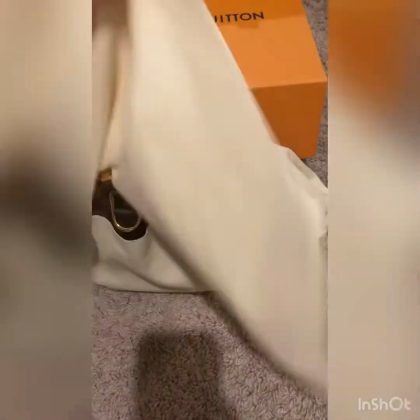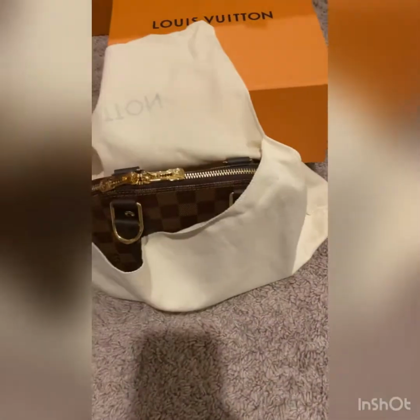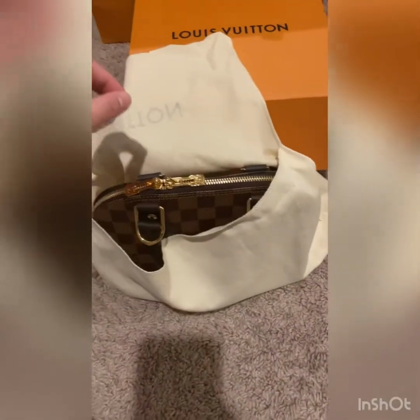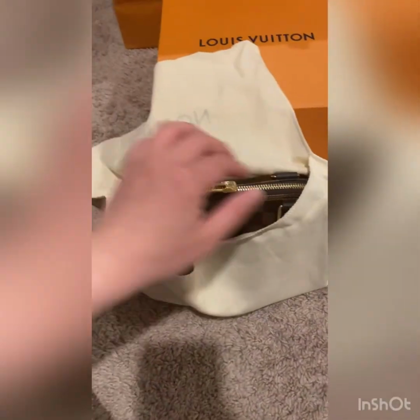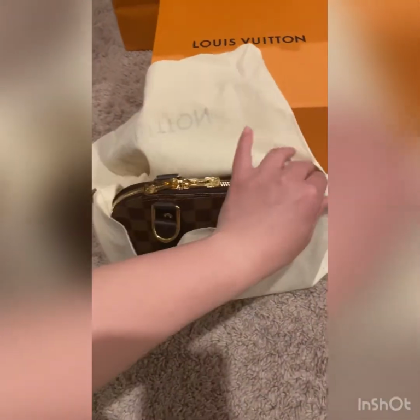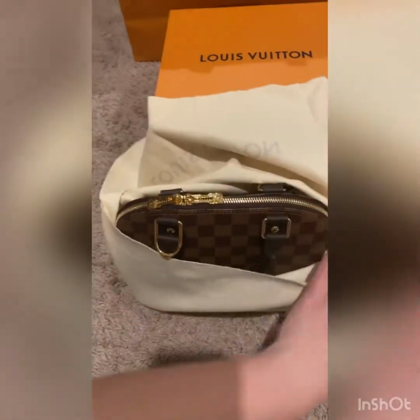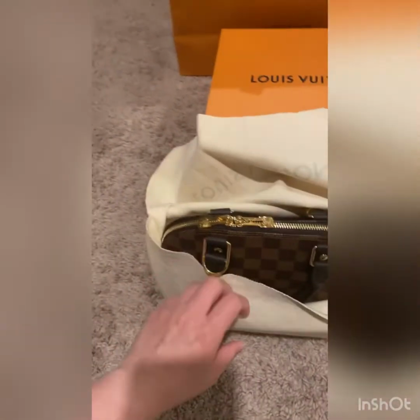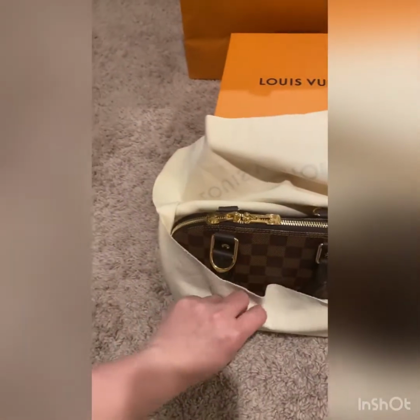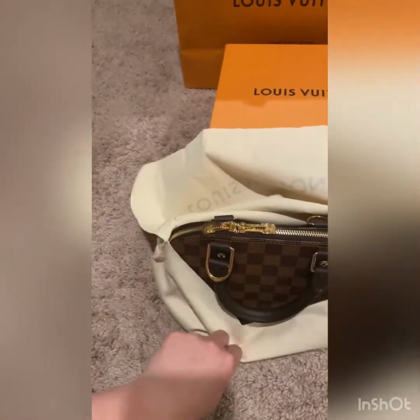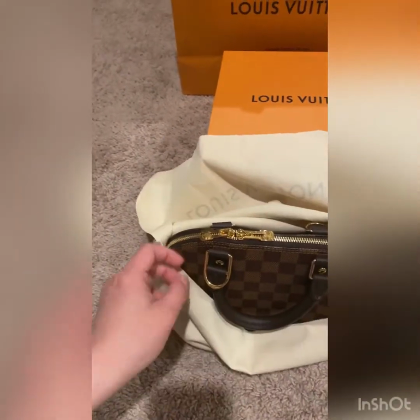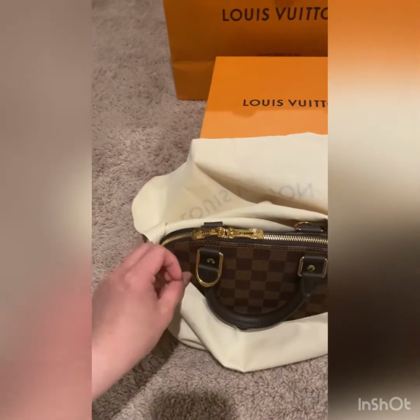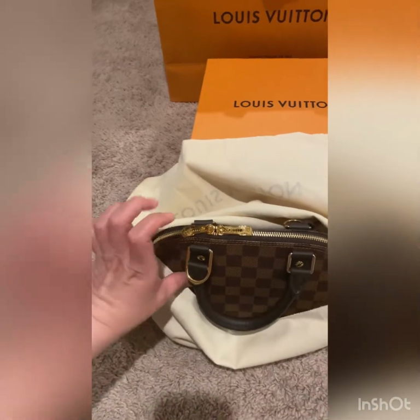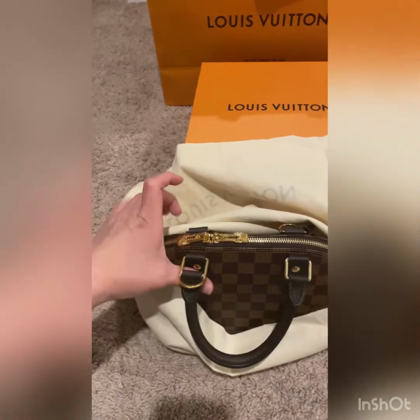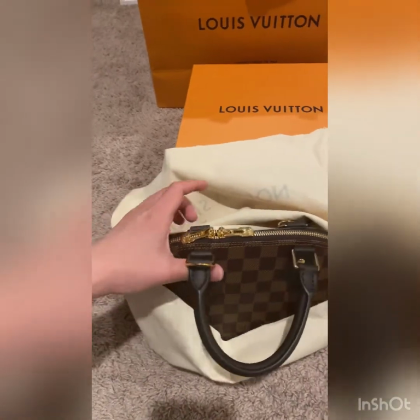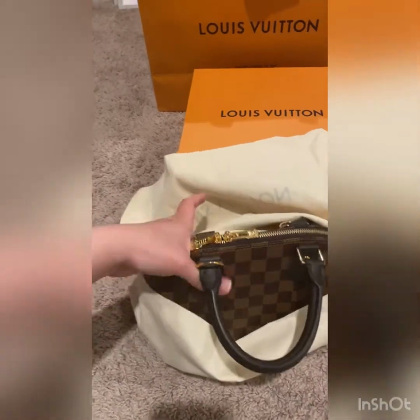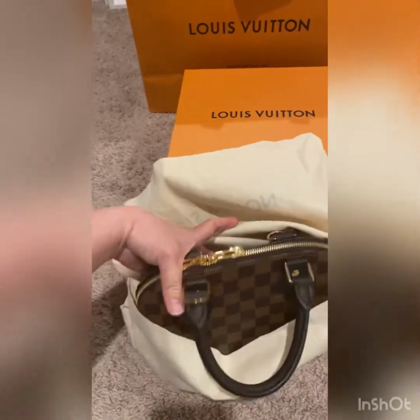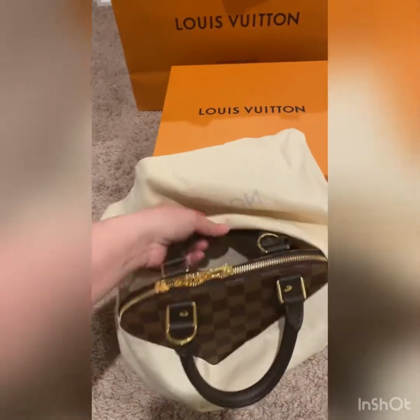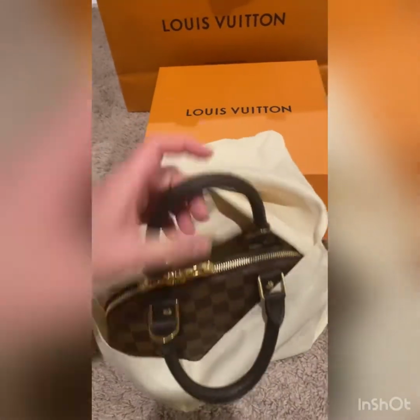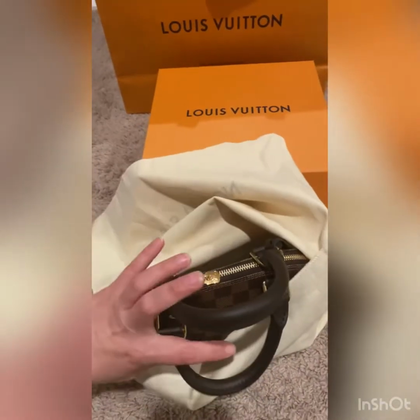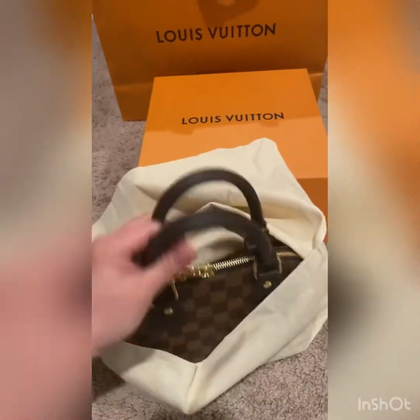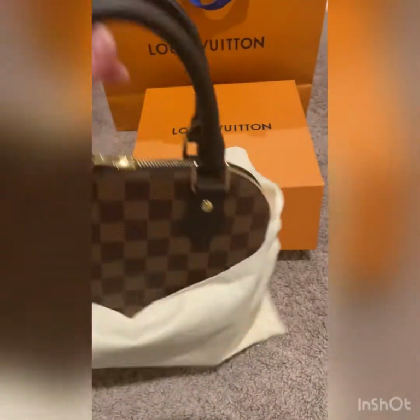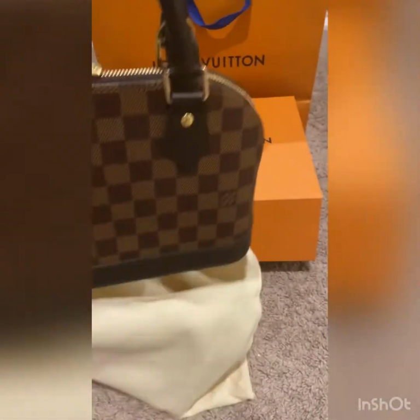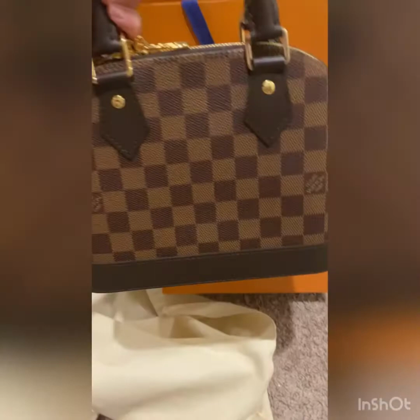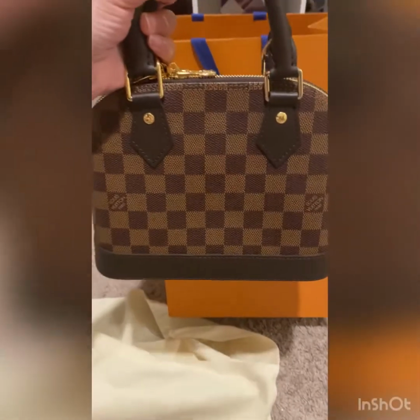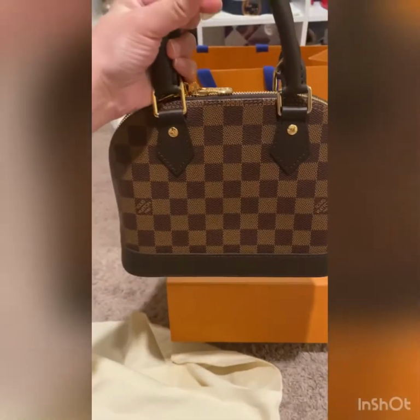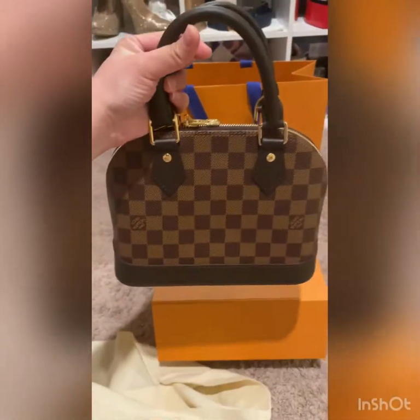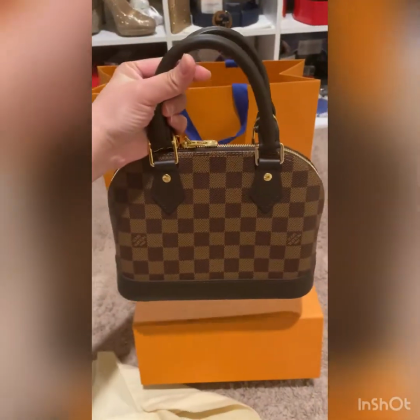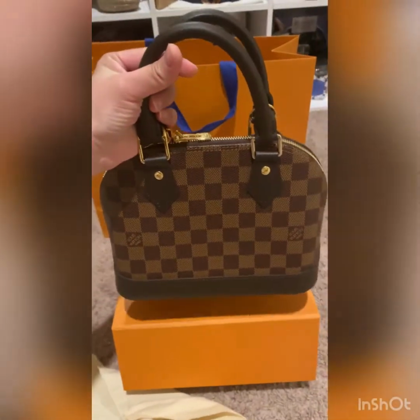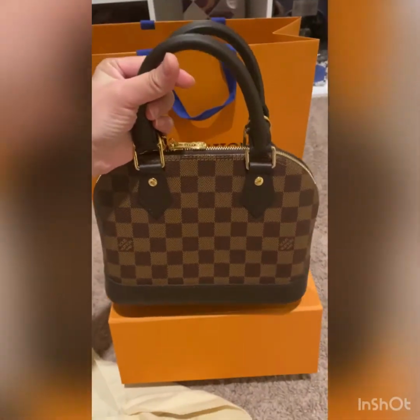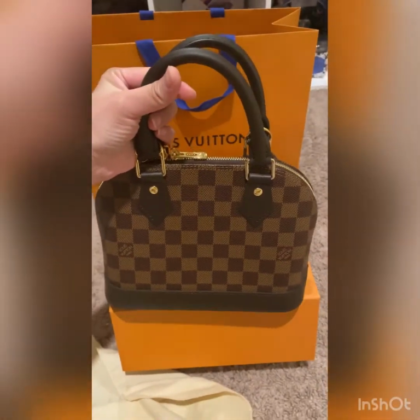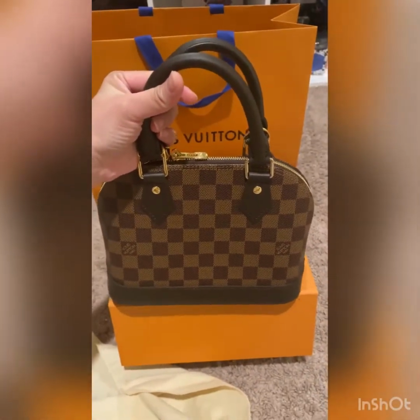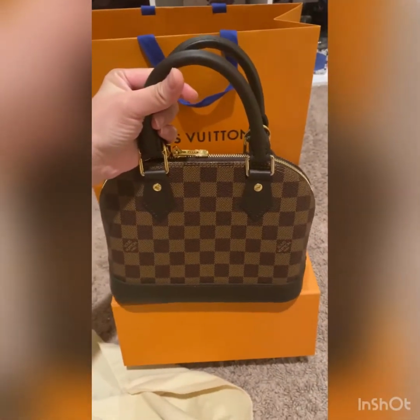Ta-da! Alma BB. There you go. That's it.